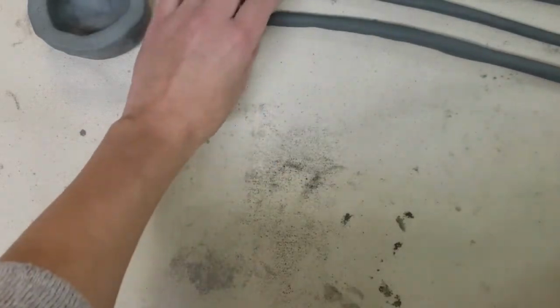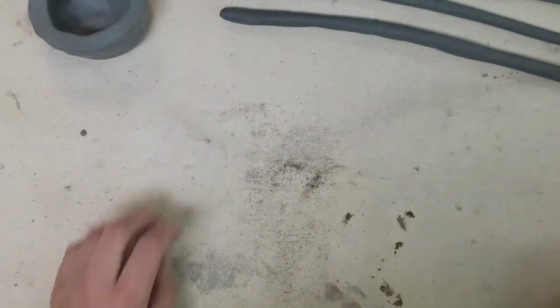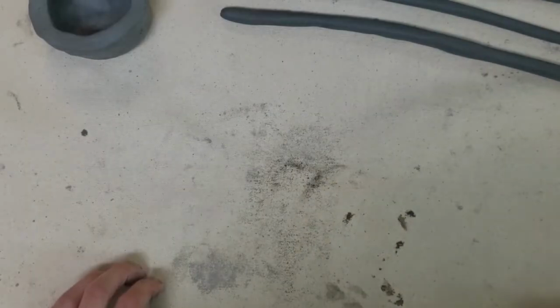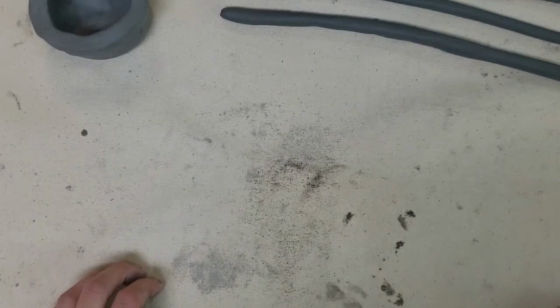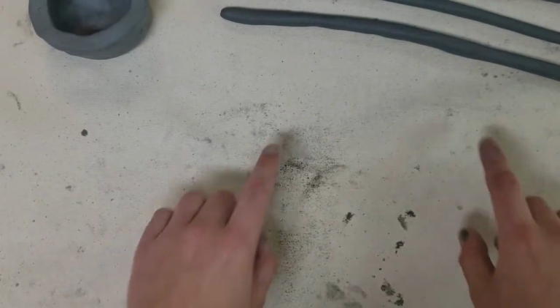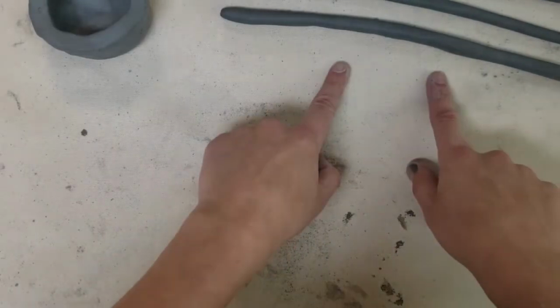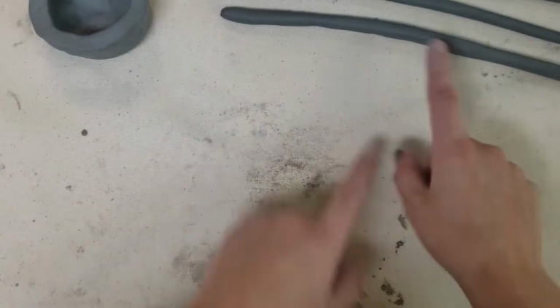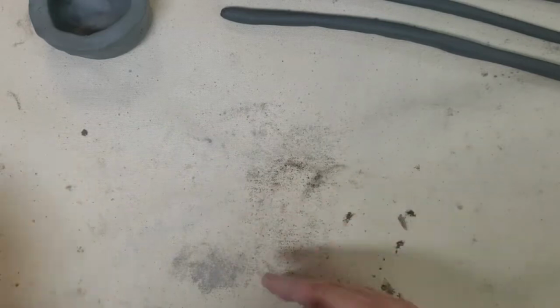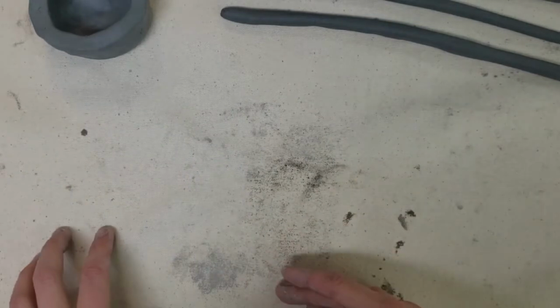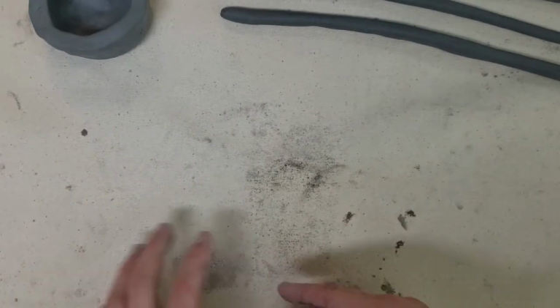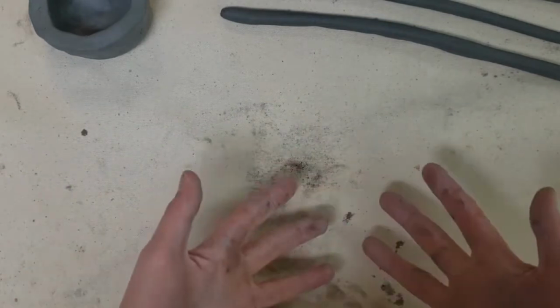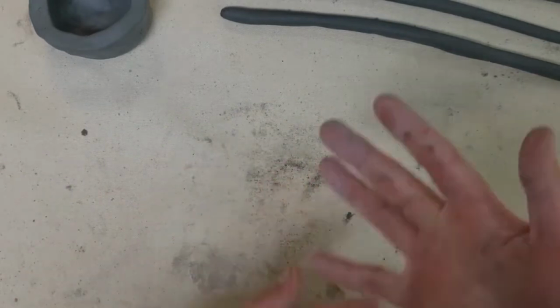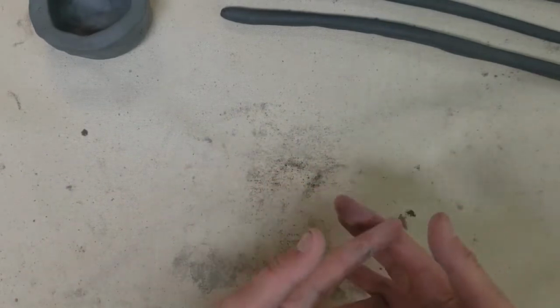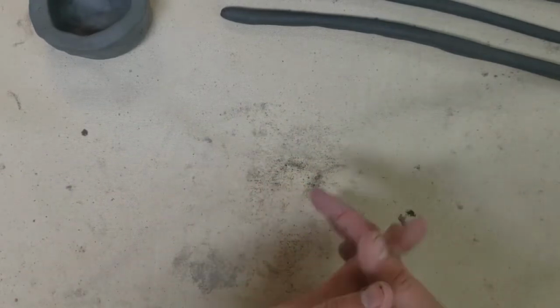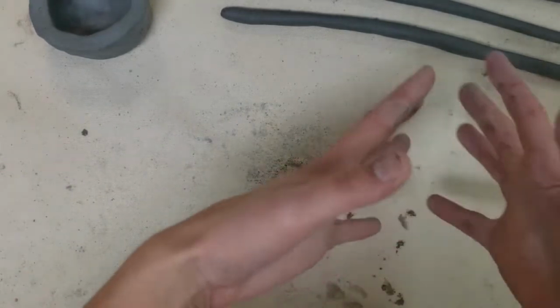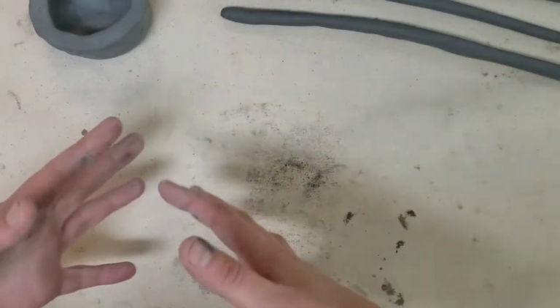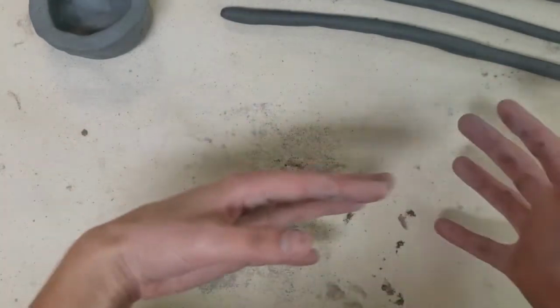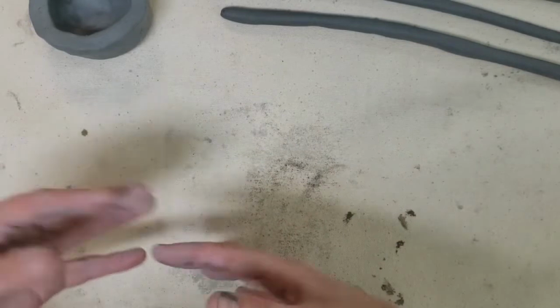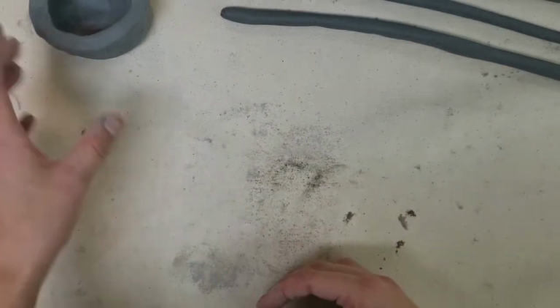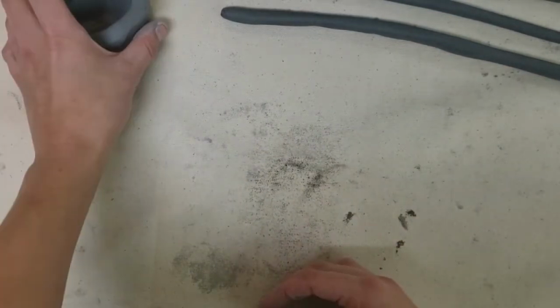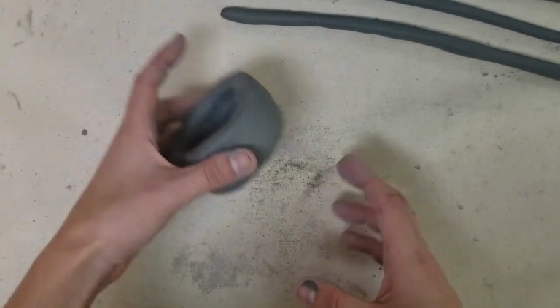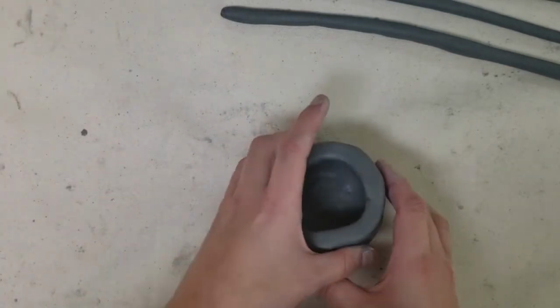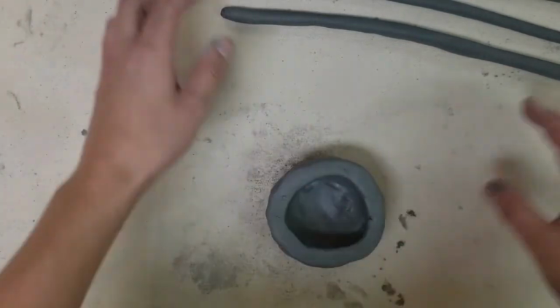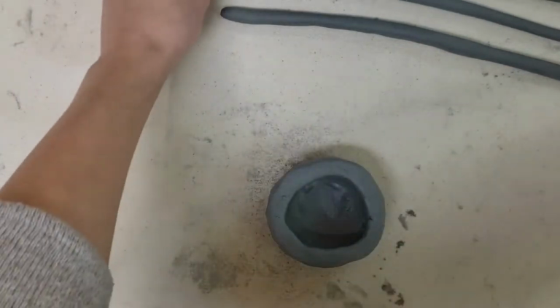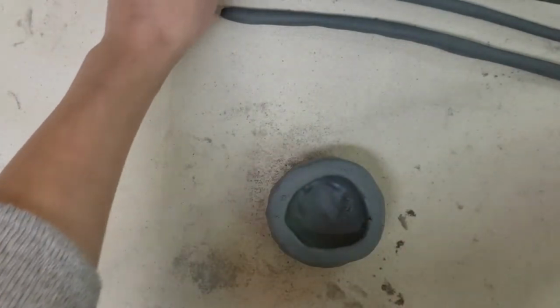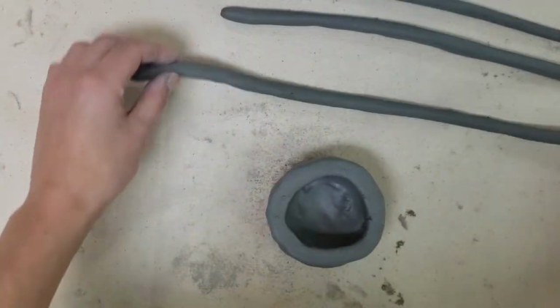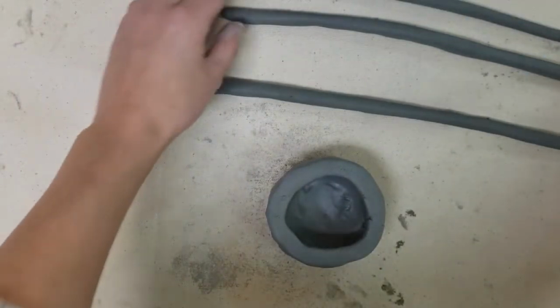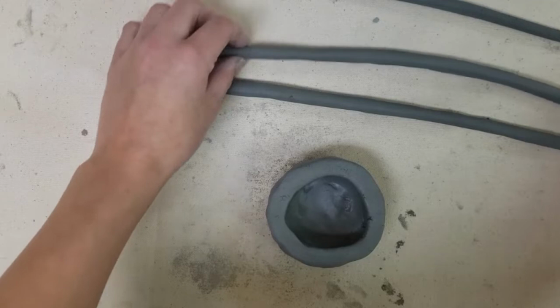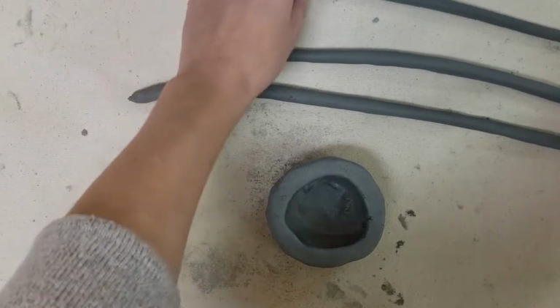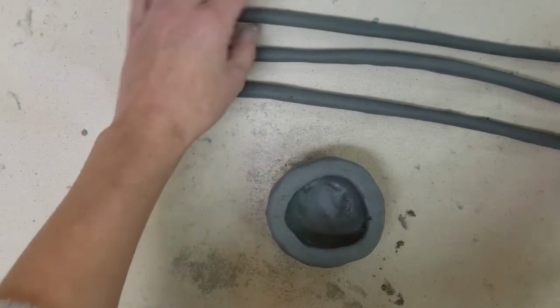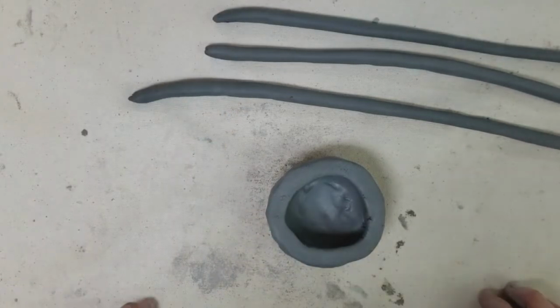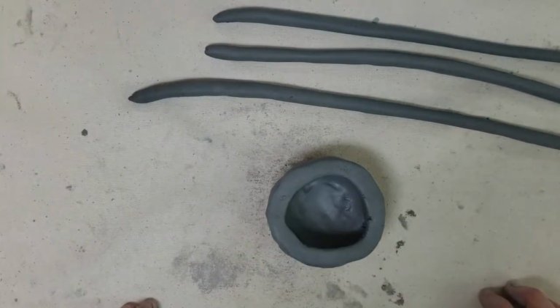It's a really good idea to make a few coils before you start your coil pot so you have enough to keep working. I already made three coils ahead of time so we can keep going through the video.